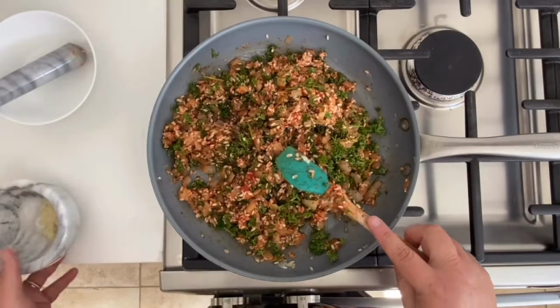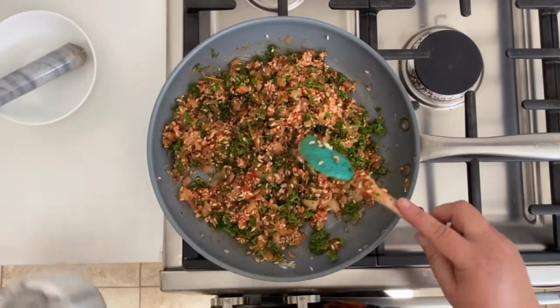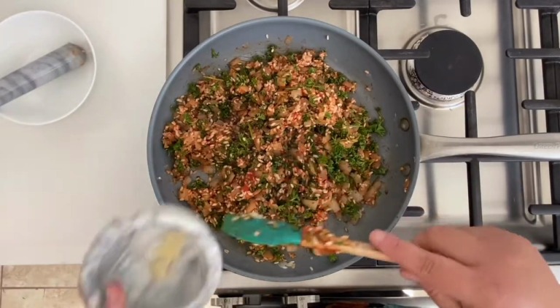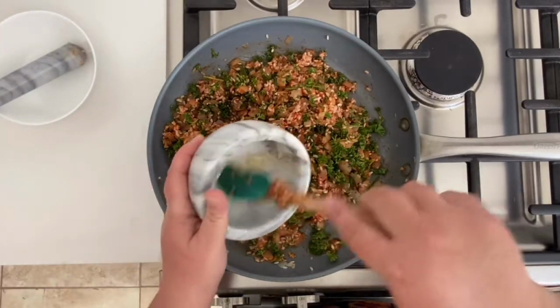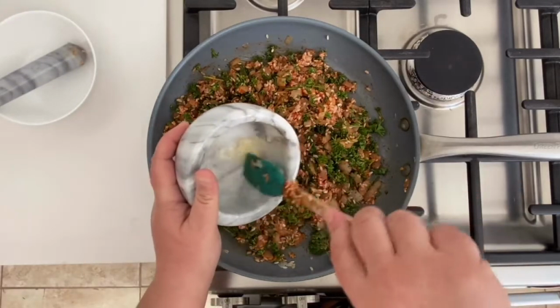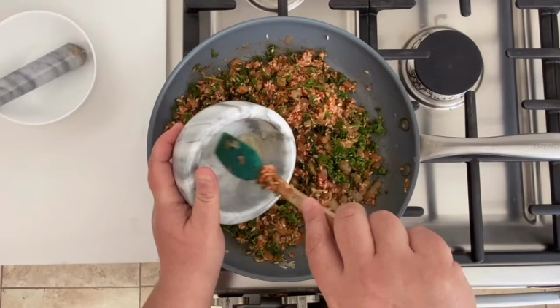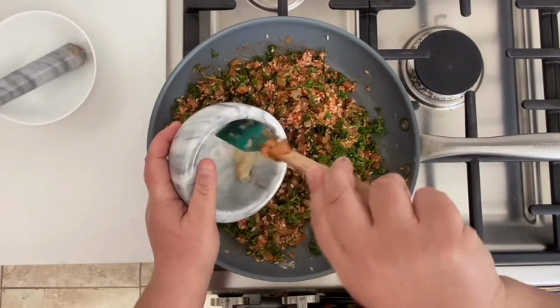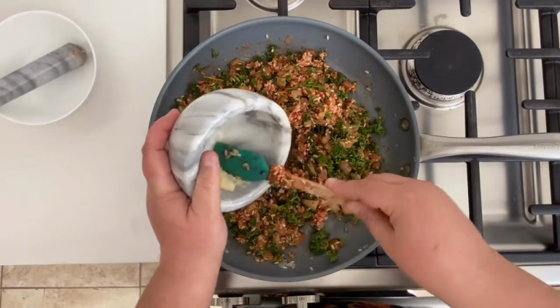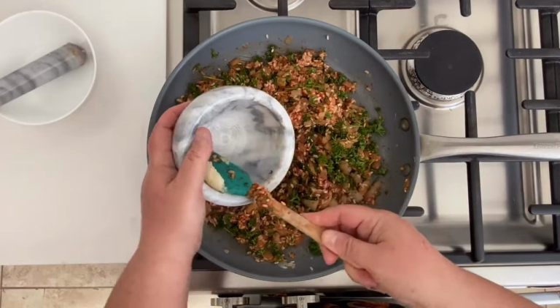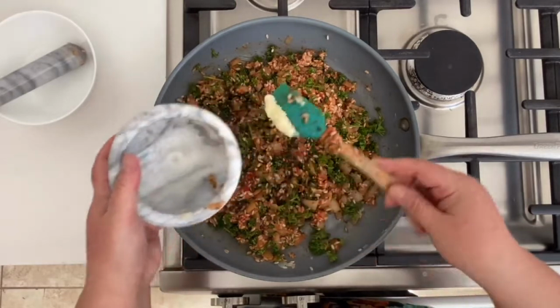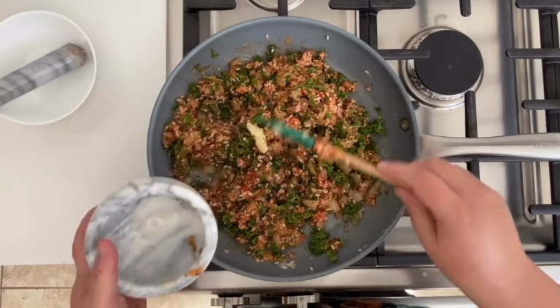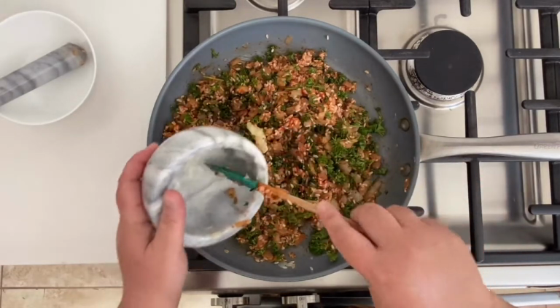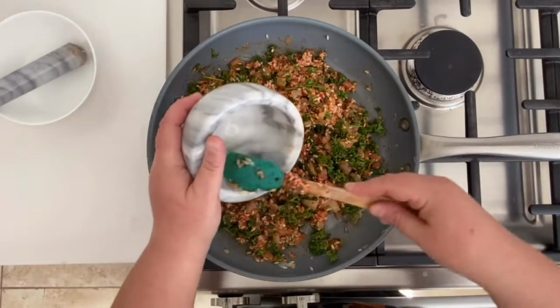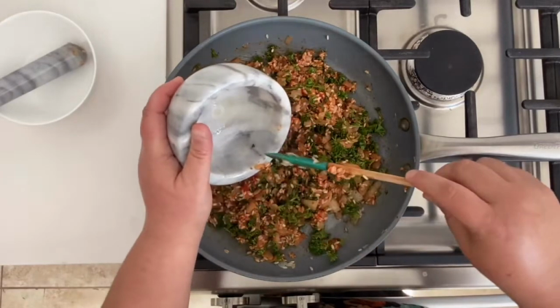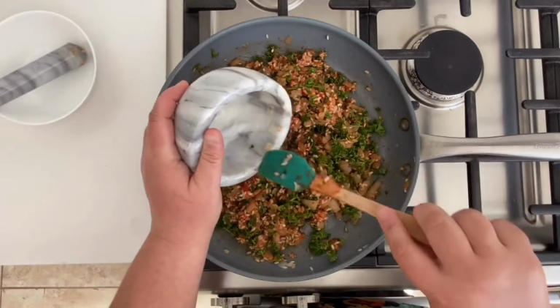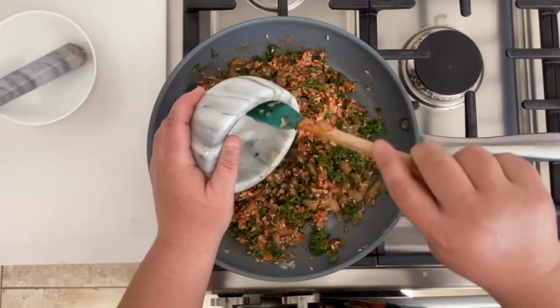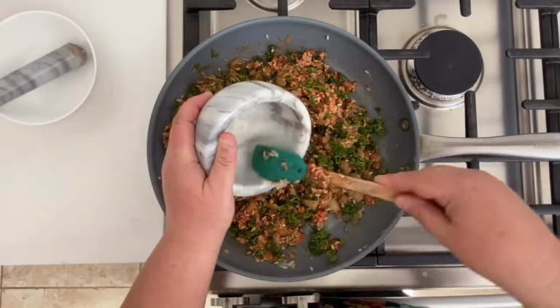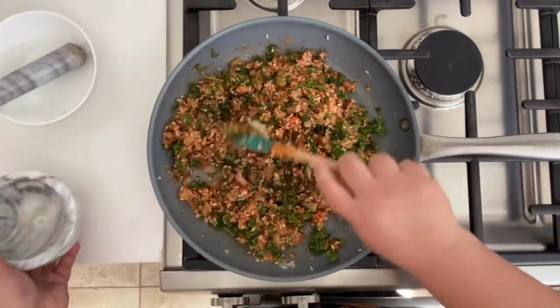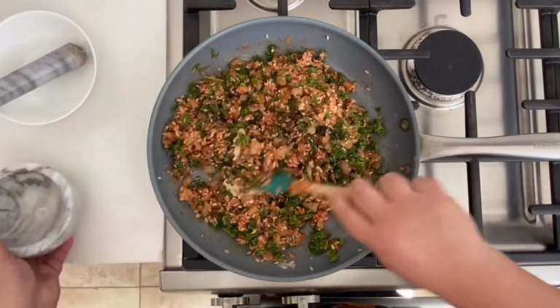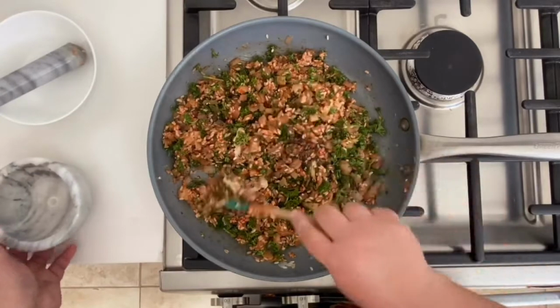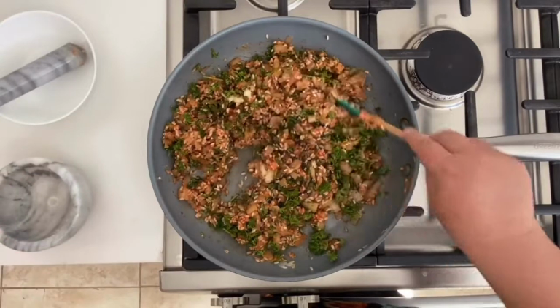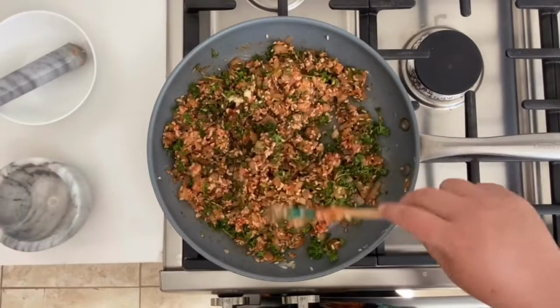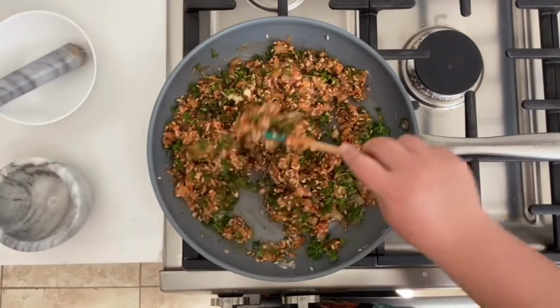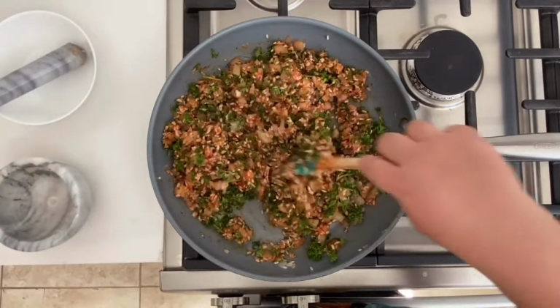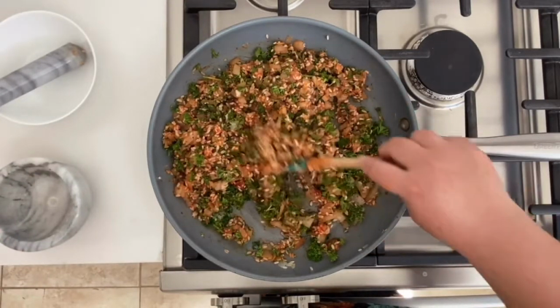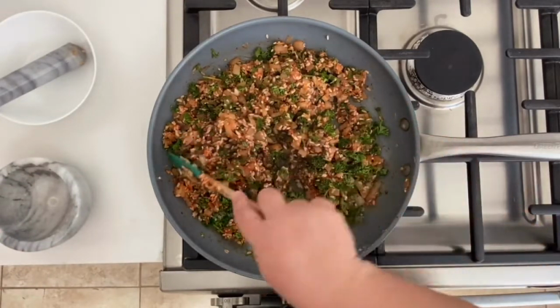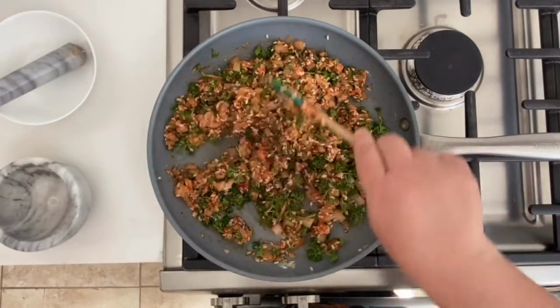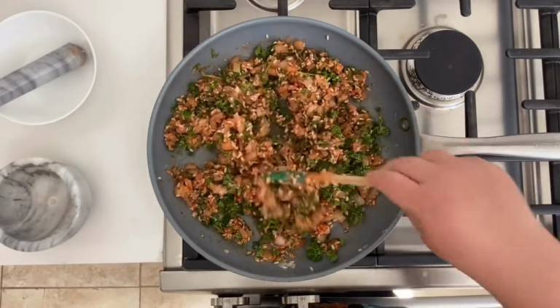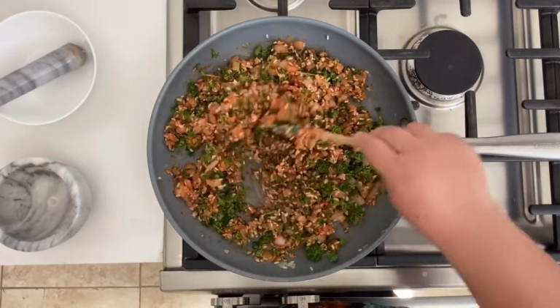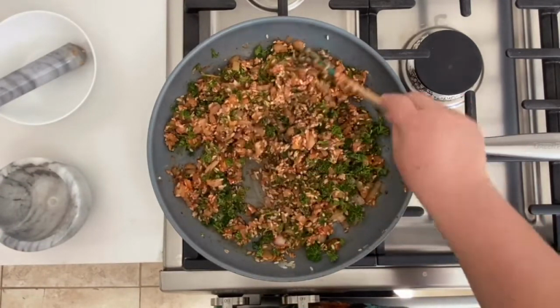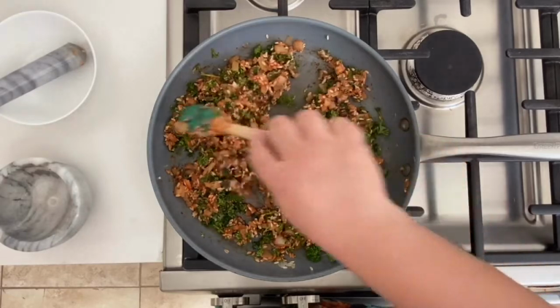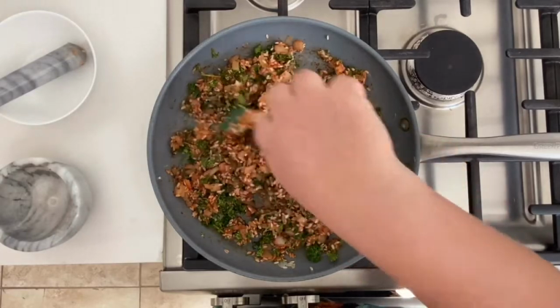Next I added the garlic. You don't really want to cook the garlic — you want it to stay a bit raw, so for that reason you do this last. Then you turn the heat off and let the rice cool off for about 15 to 20 minutes.